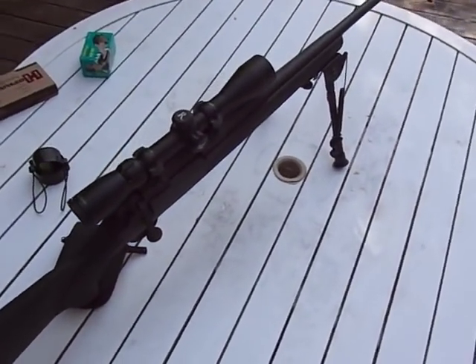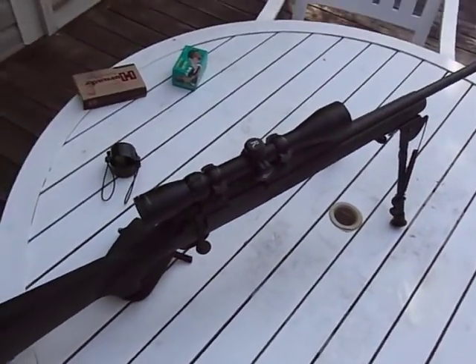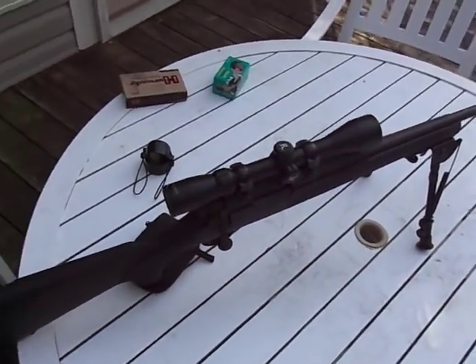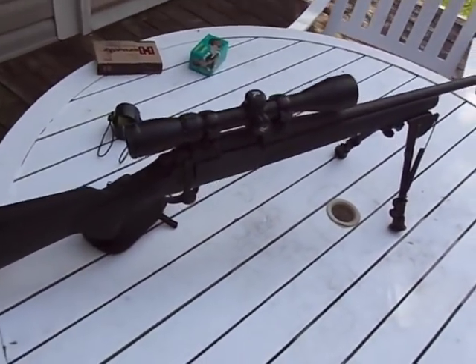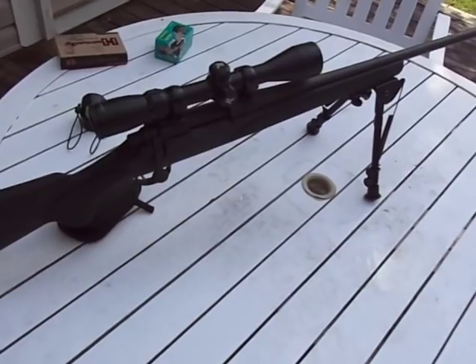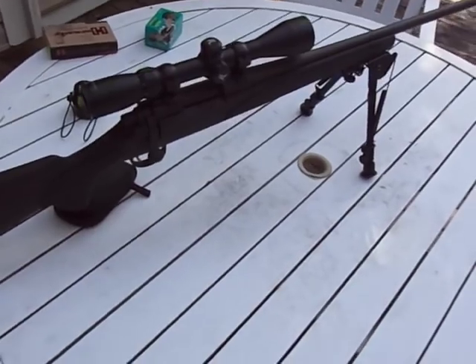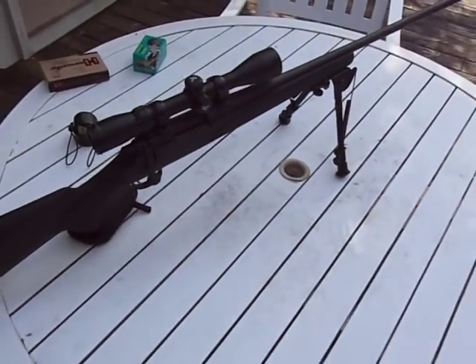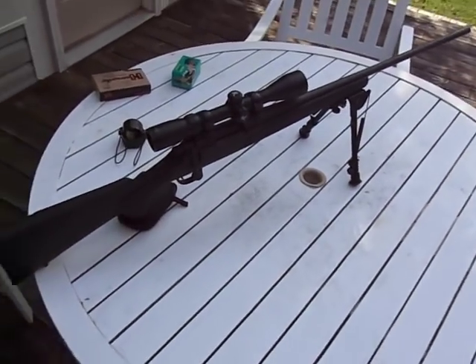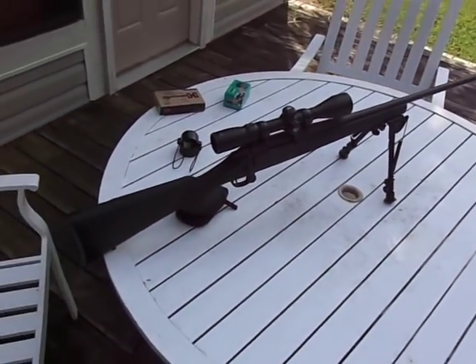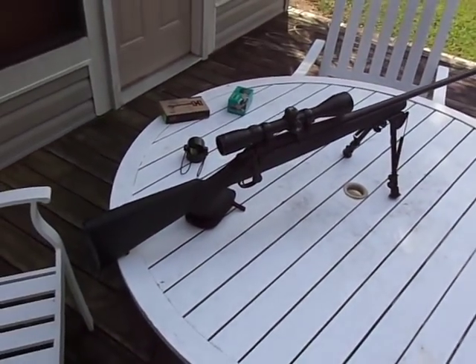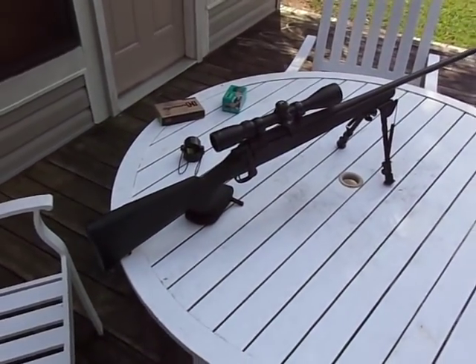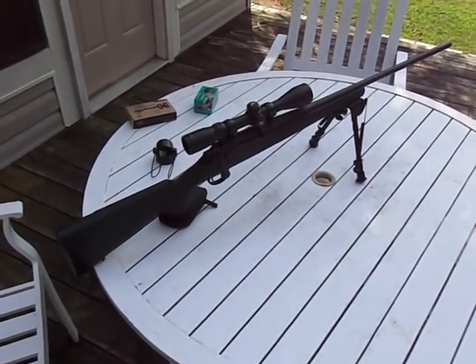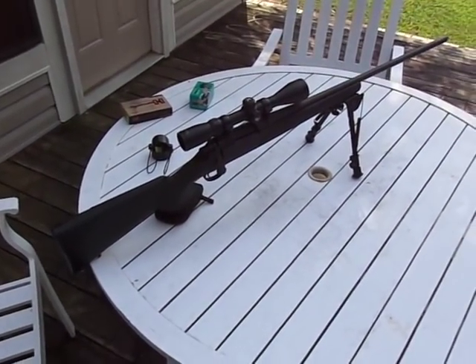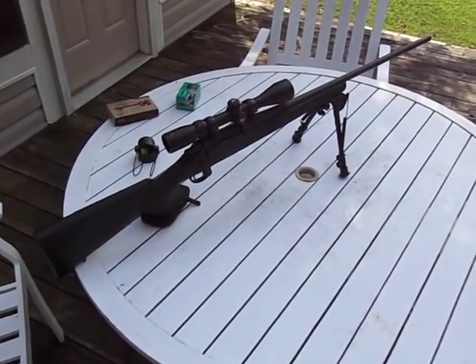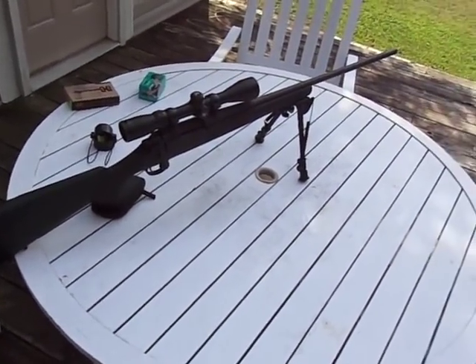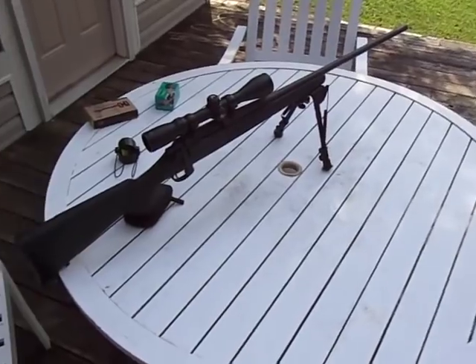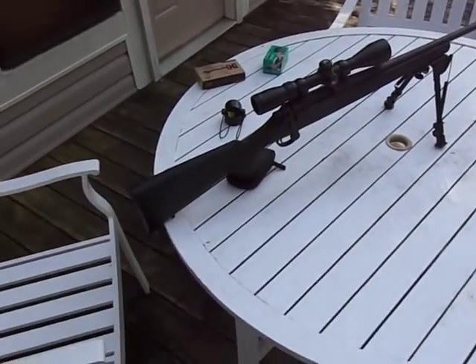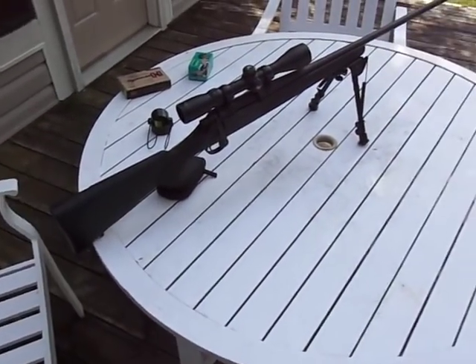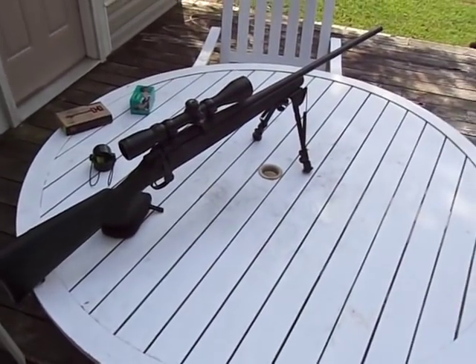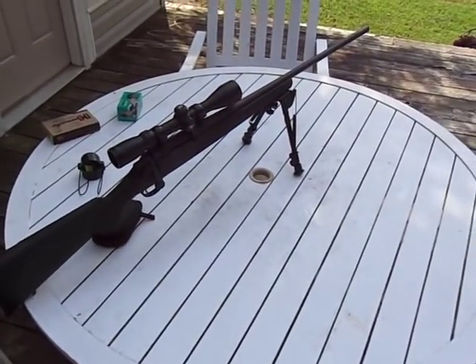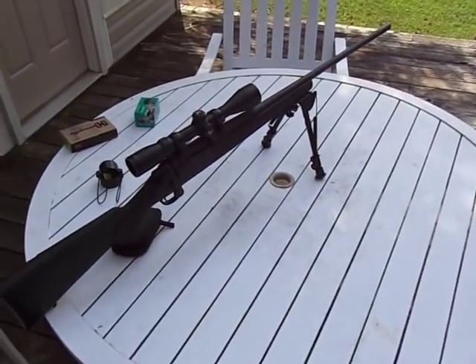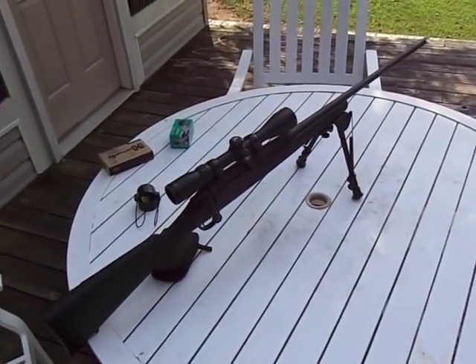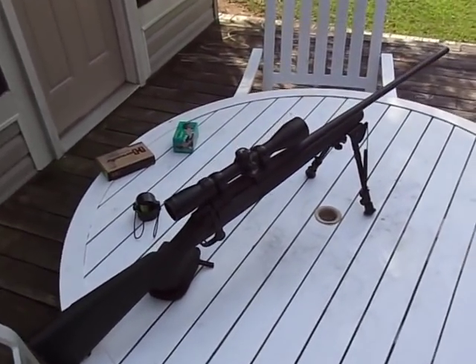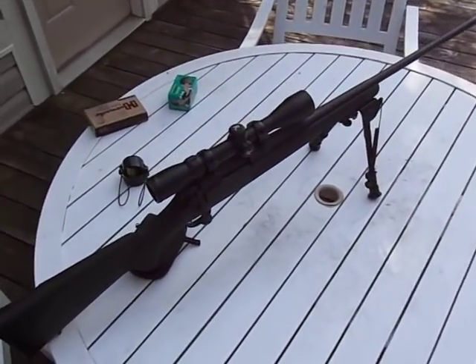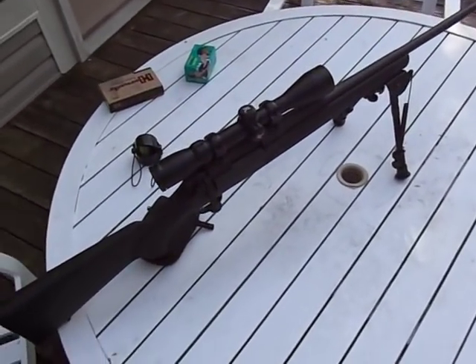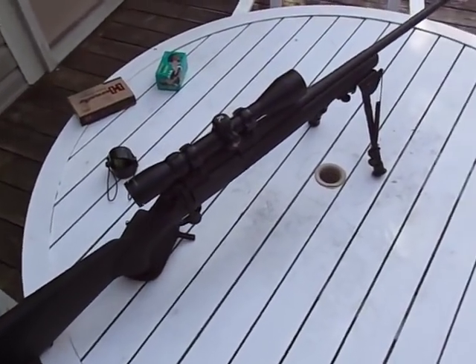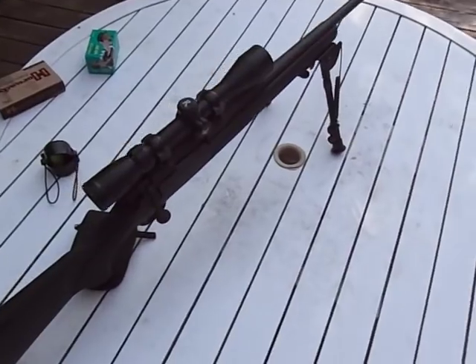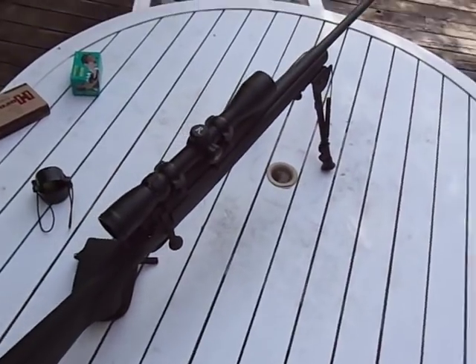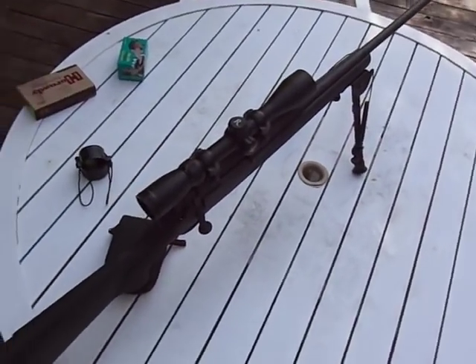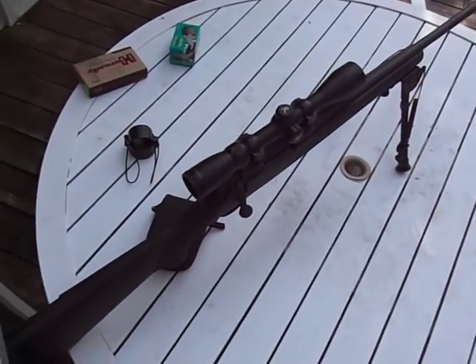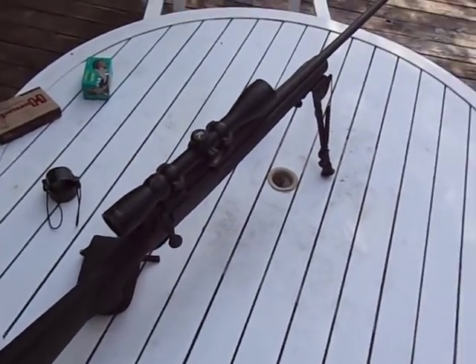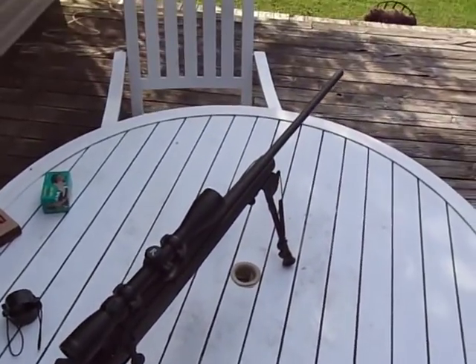If you guys have any questions about it, let me know. If you're thinking about buying one, I'd get it — it's a good rifle. Never had any problems with it, so hit me up and I'll see y'all on the other side.